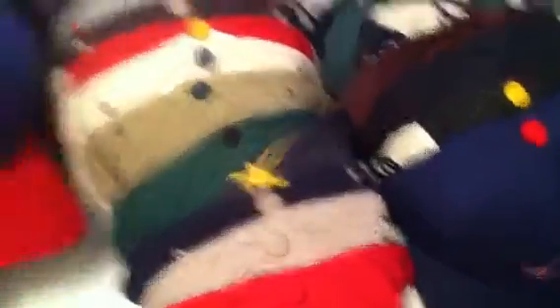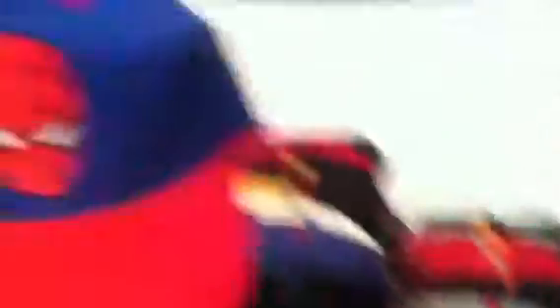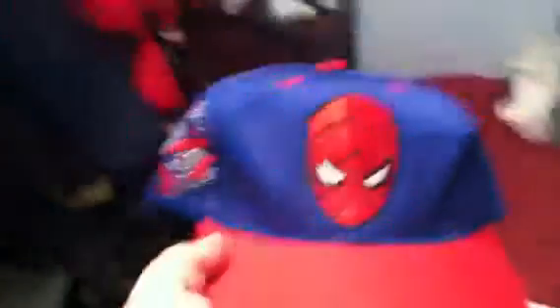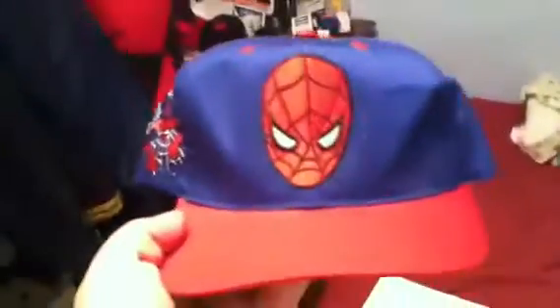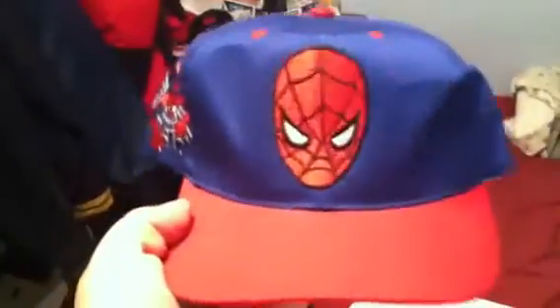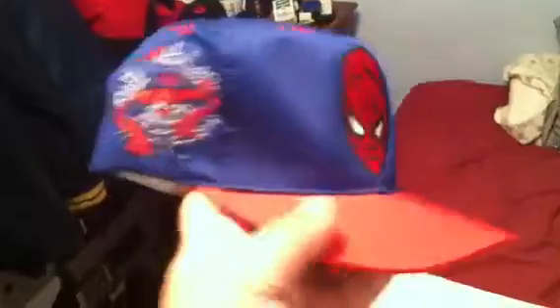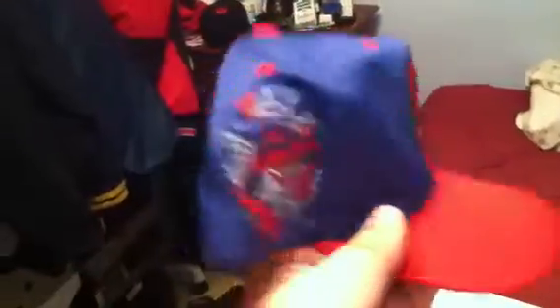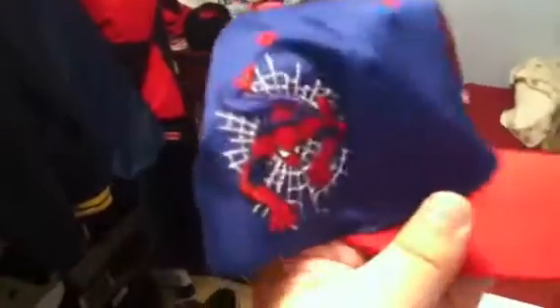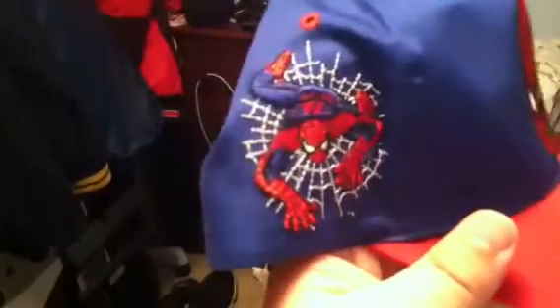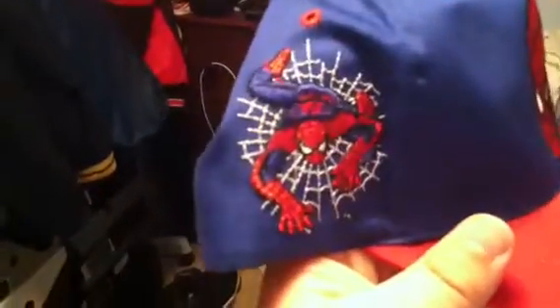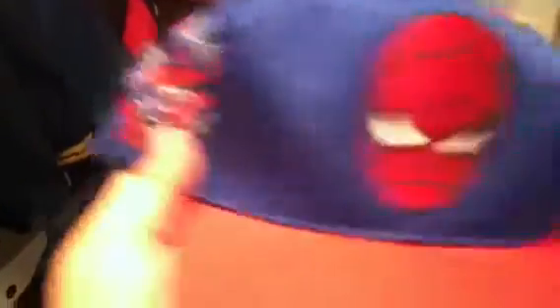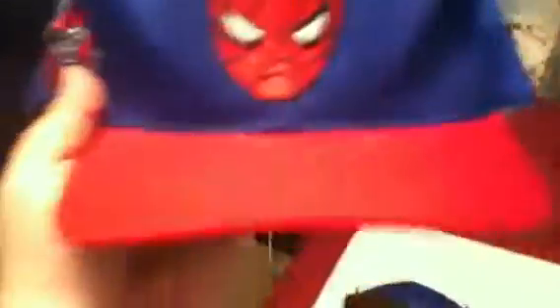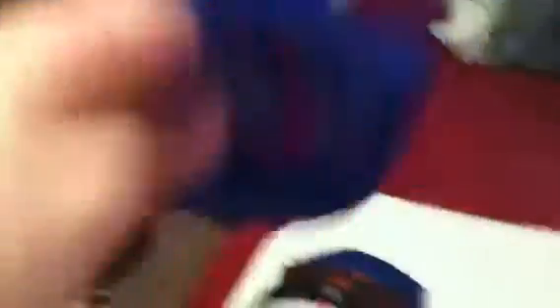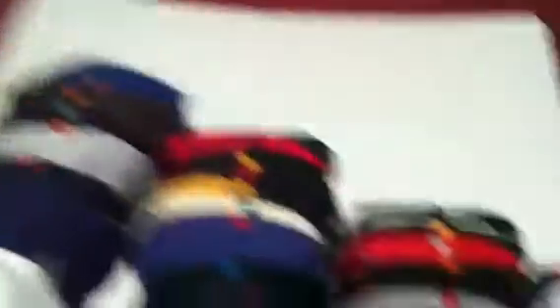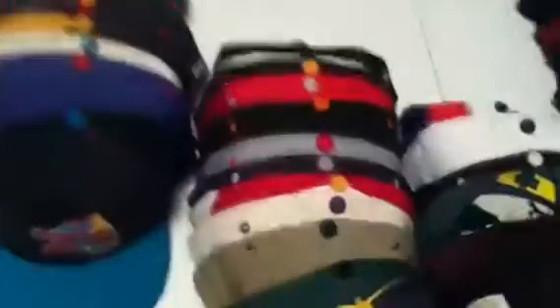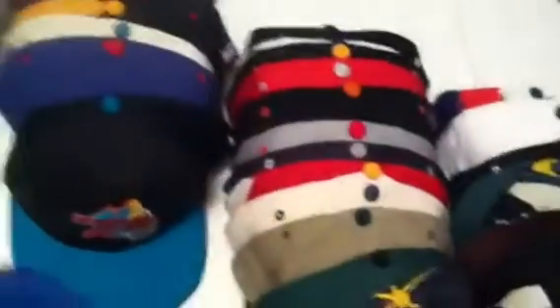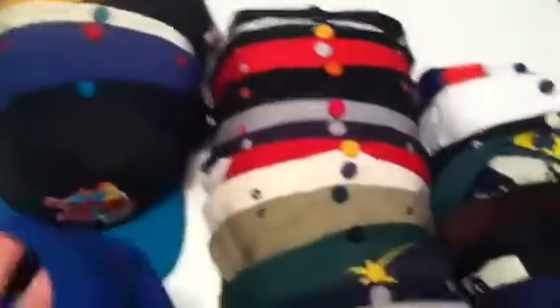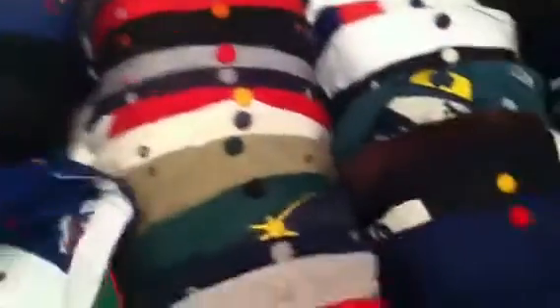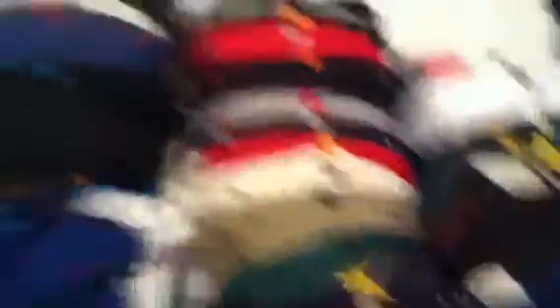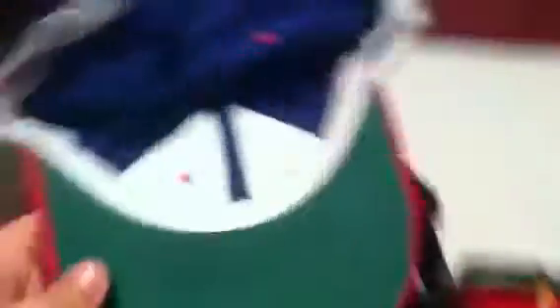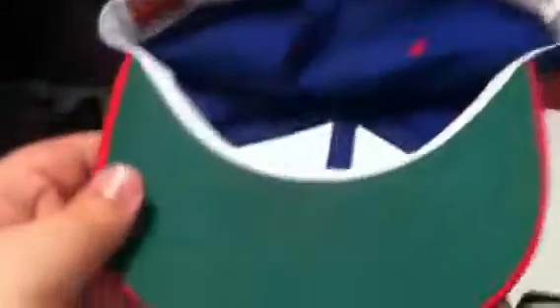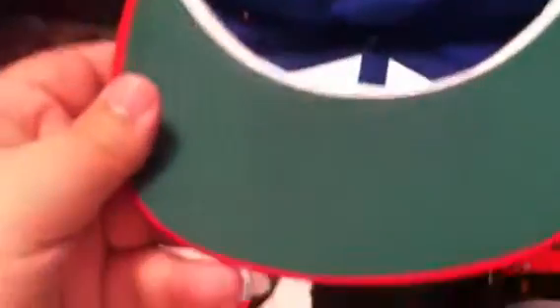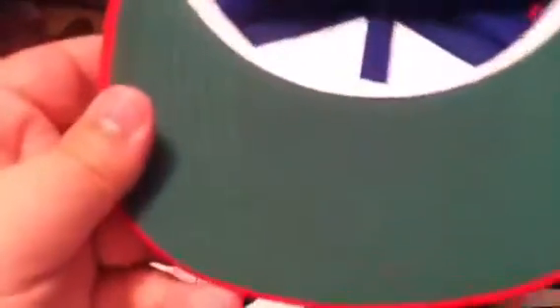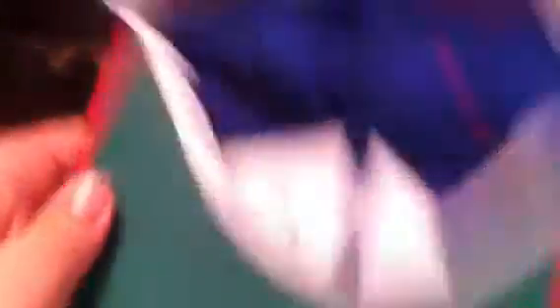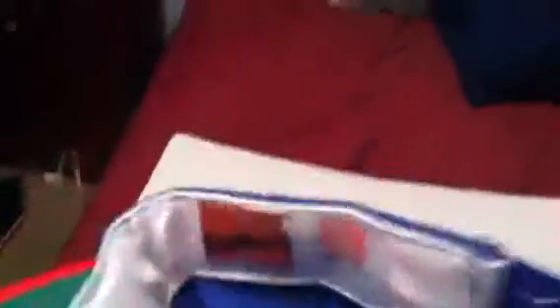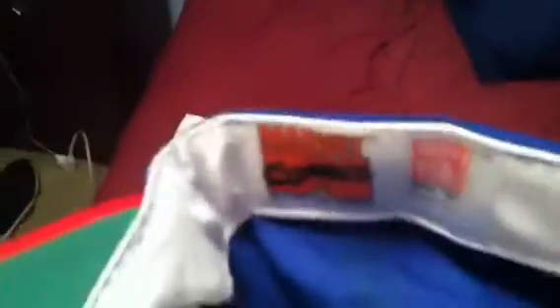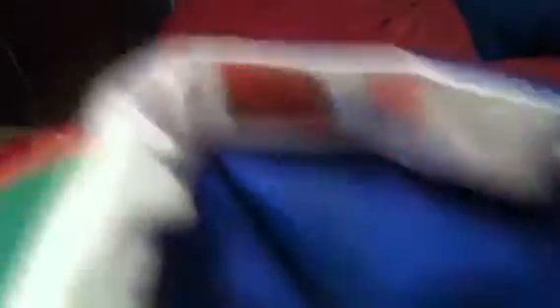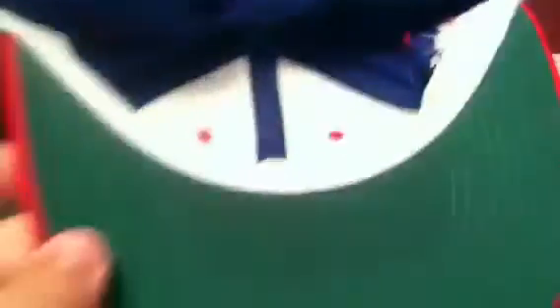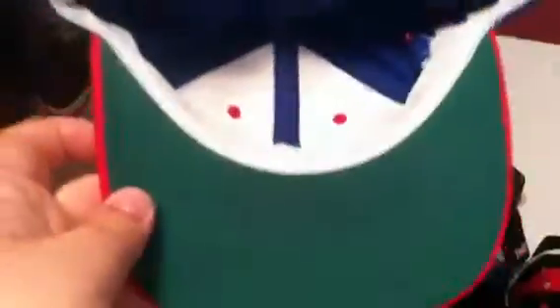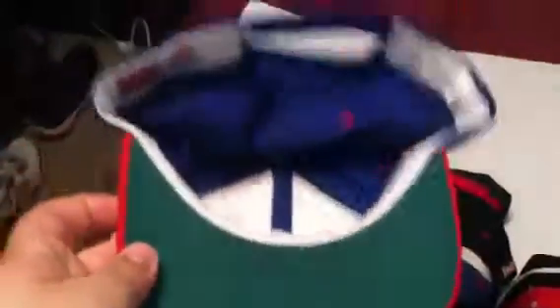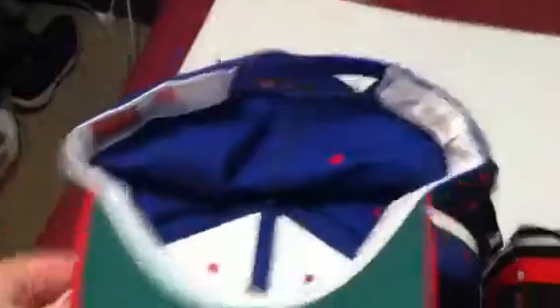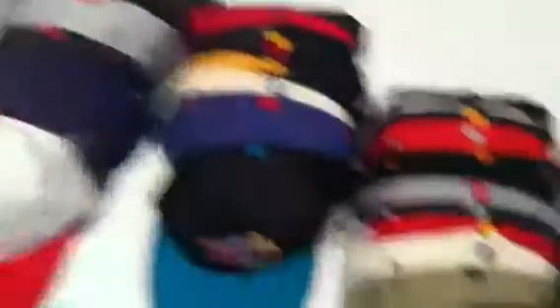Another sick one — Spider-Man, Spider-Man on the side, made by American Needle and Marvel Comics, green under. Very sick.